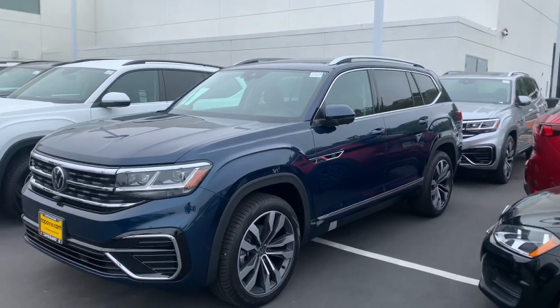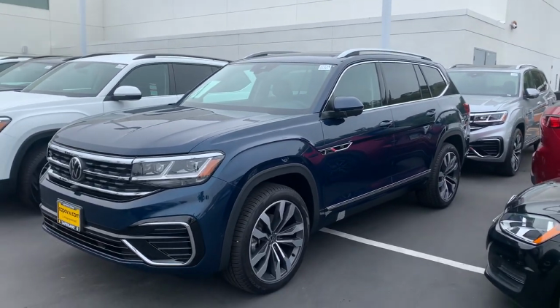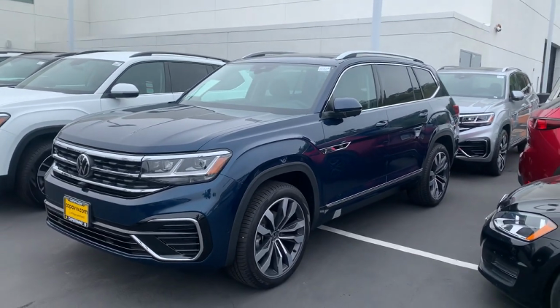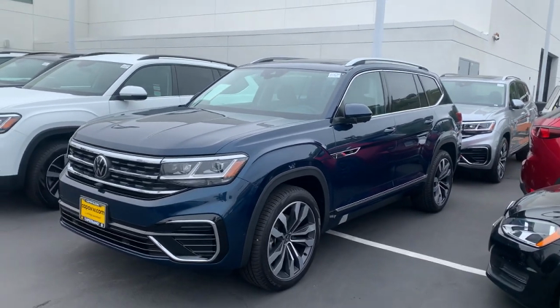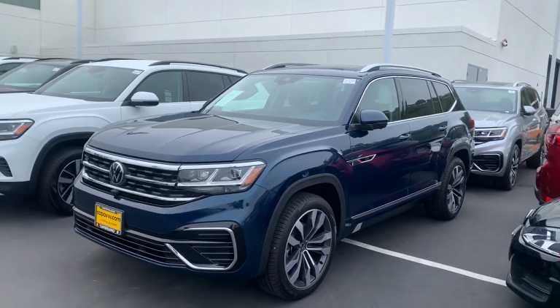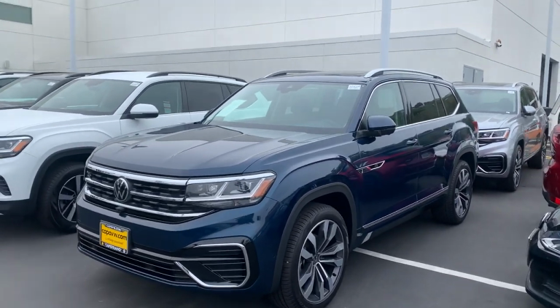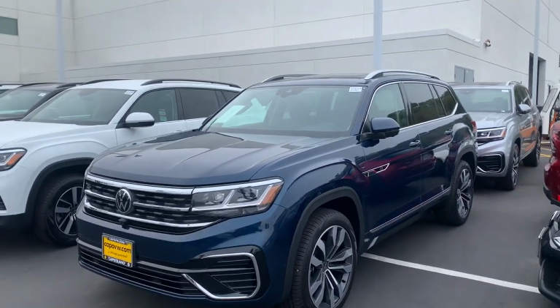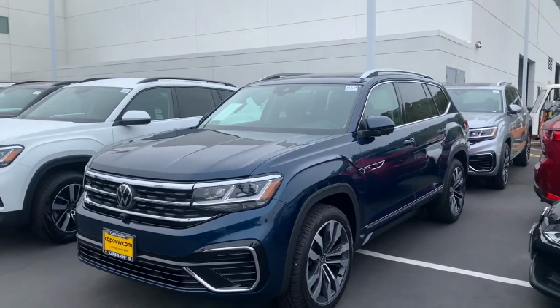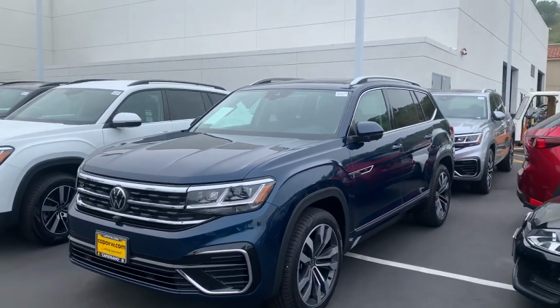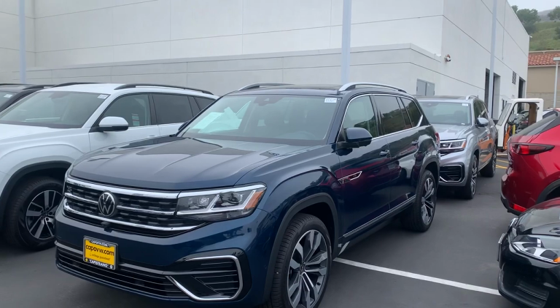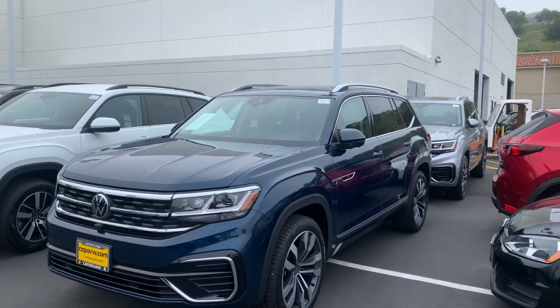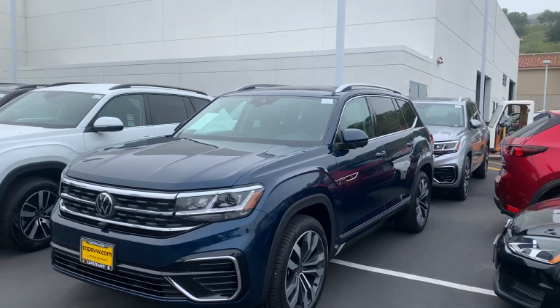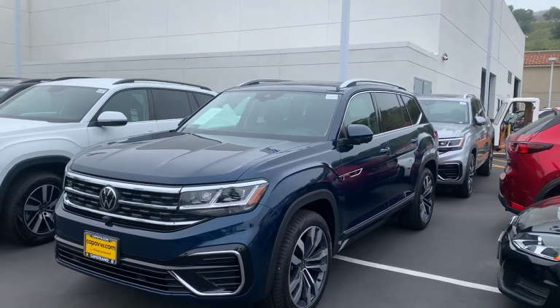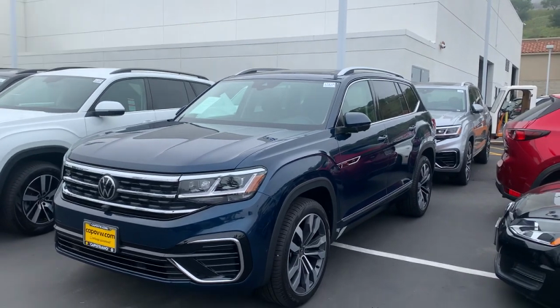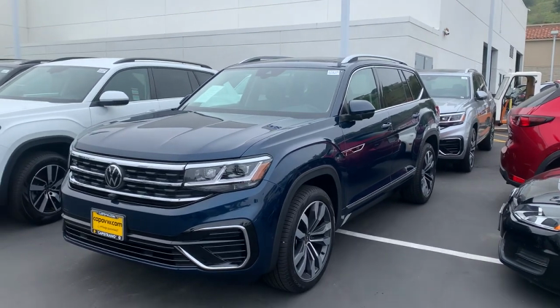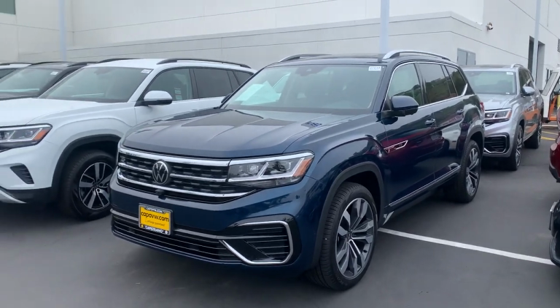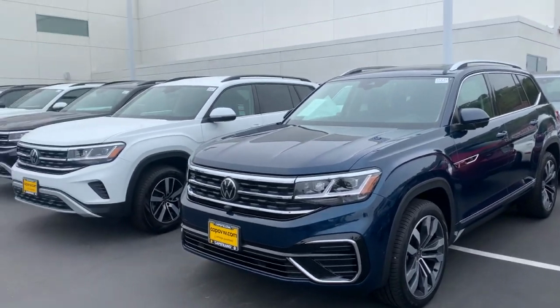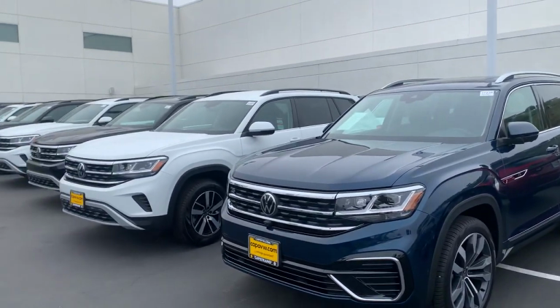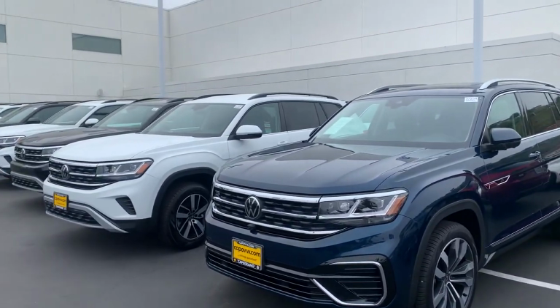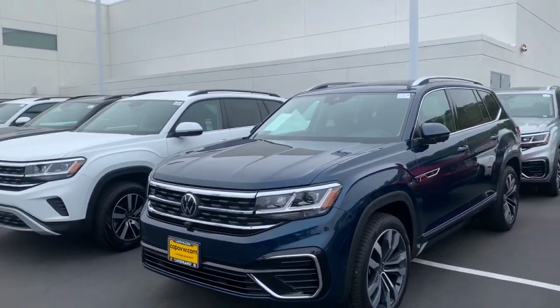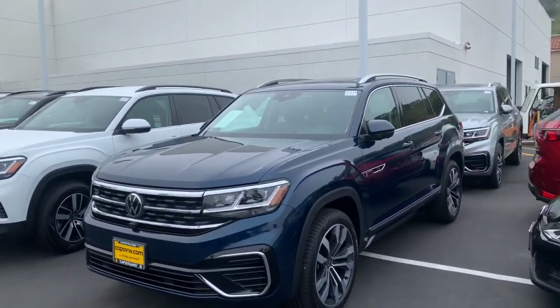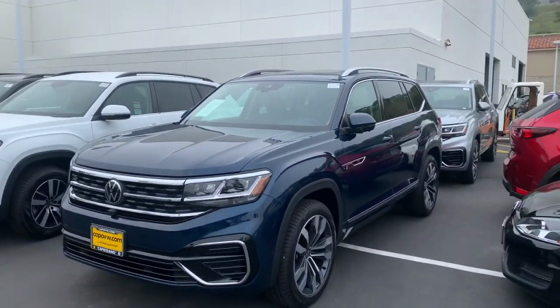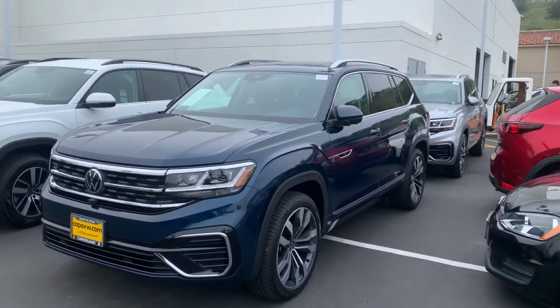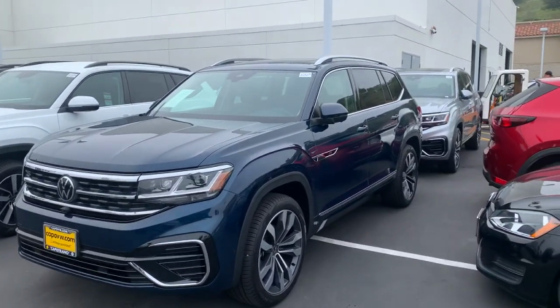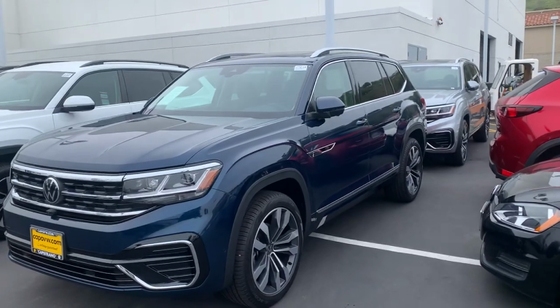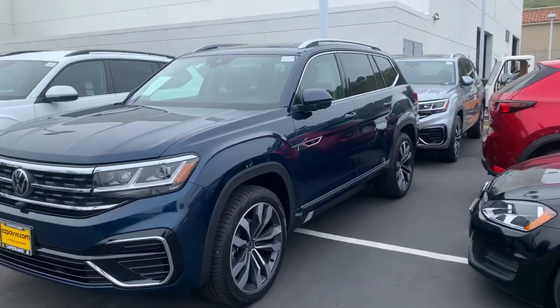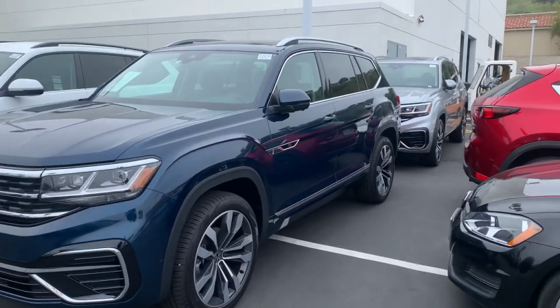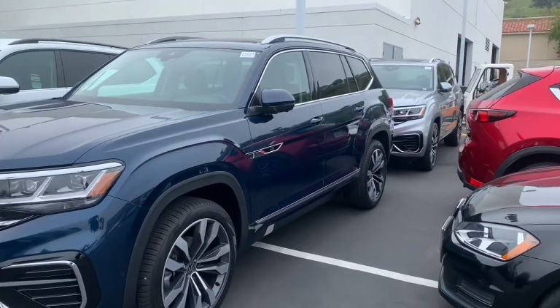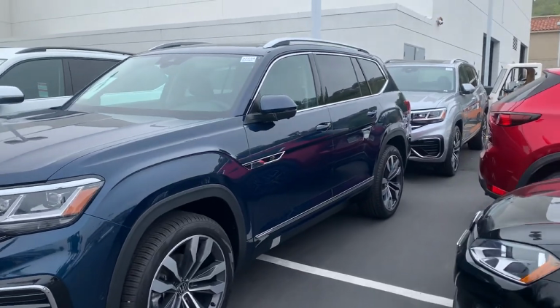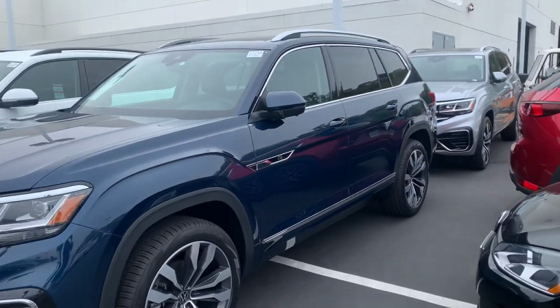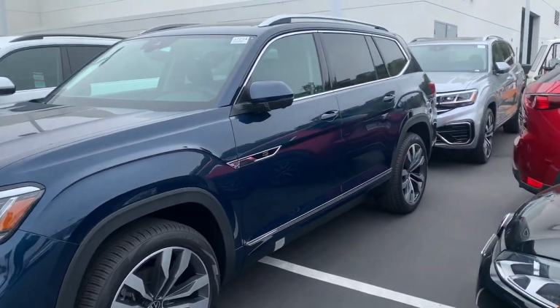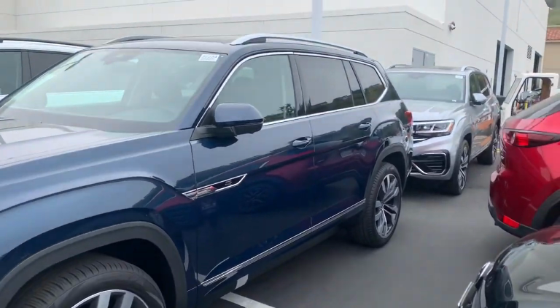Good morning, Hans. This is Mike over at Capistrano Volkswagen. I just wanted to take a moment to introduce myself and give you a quick look at the Atlas SEL Premium R-lines that I do have here in stock.